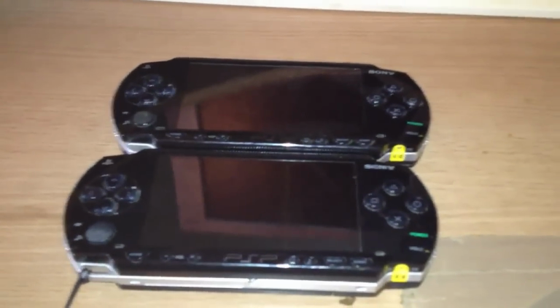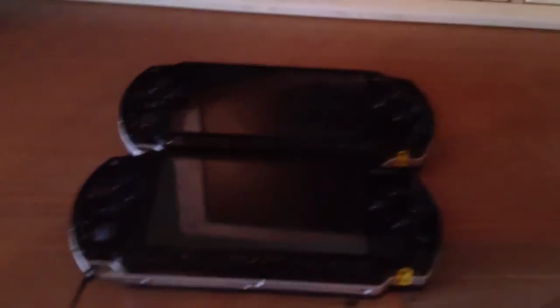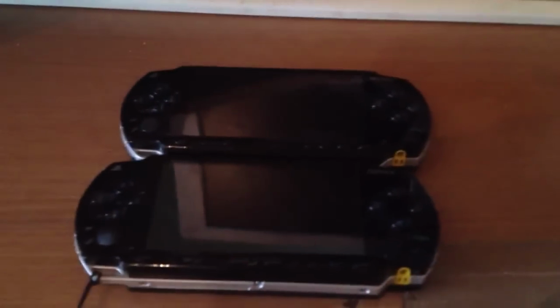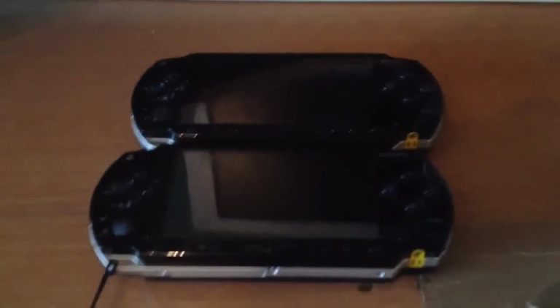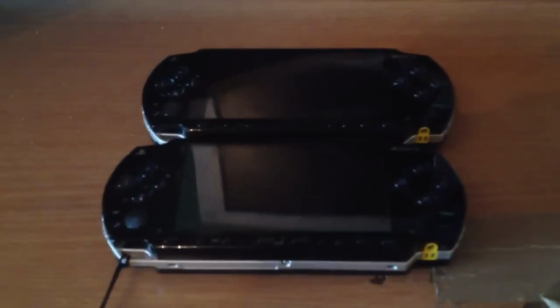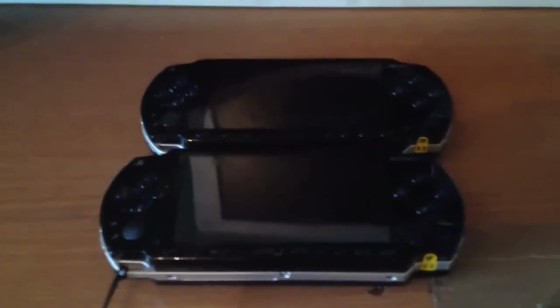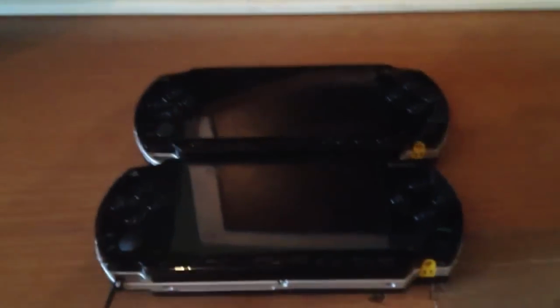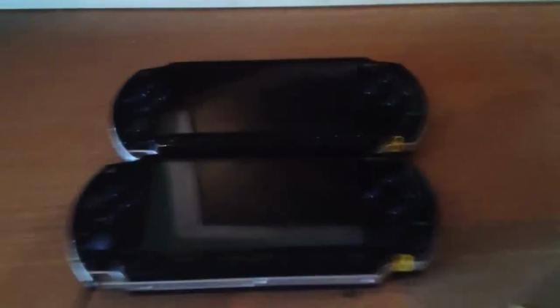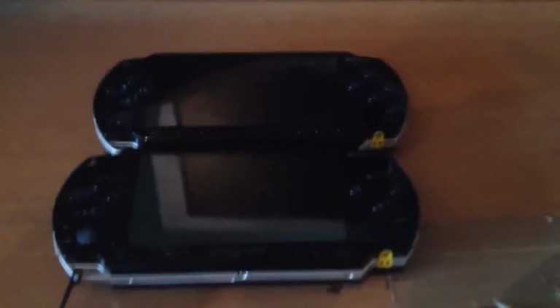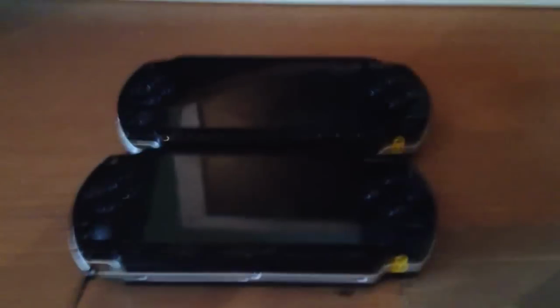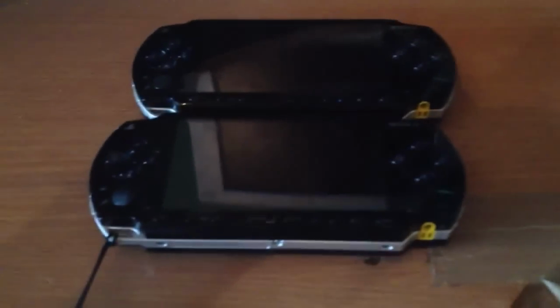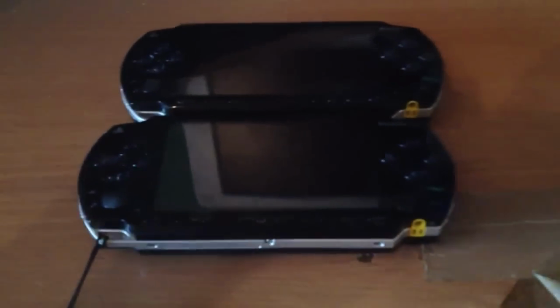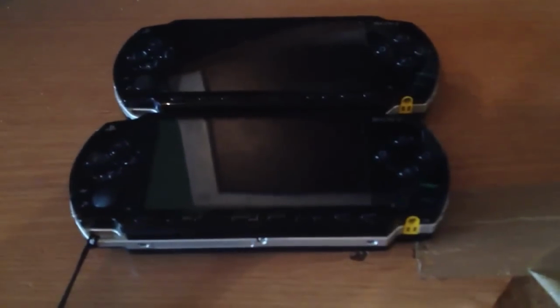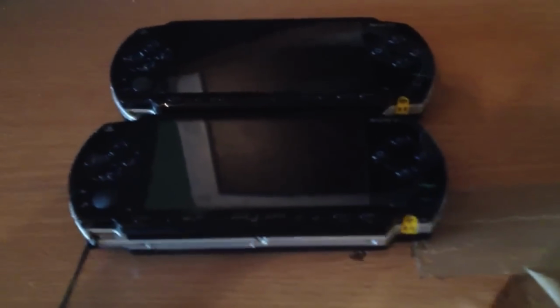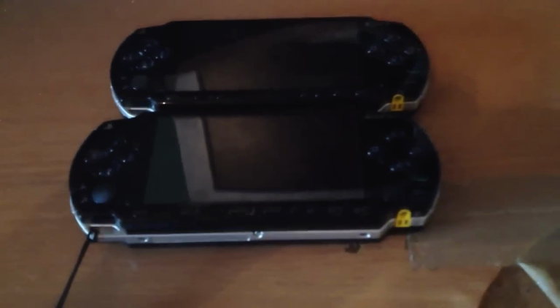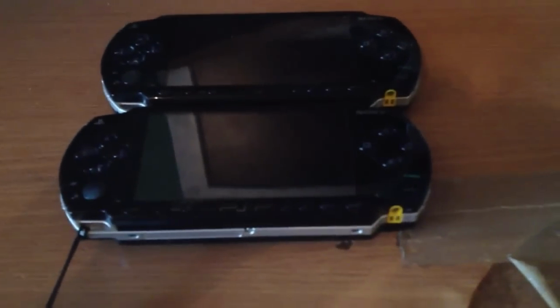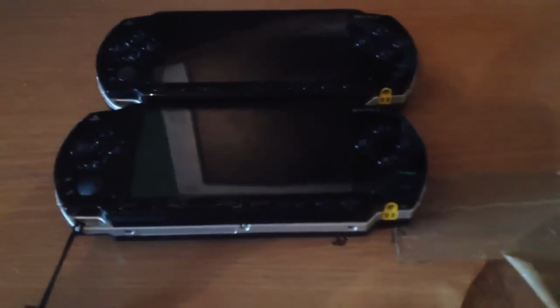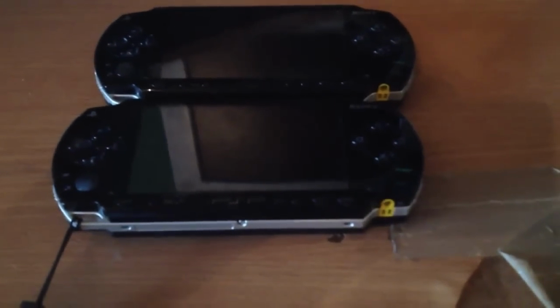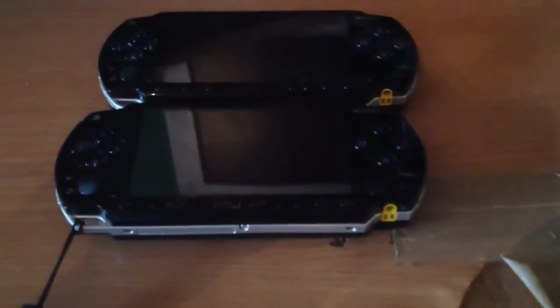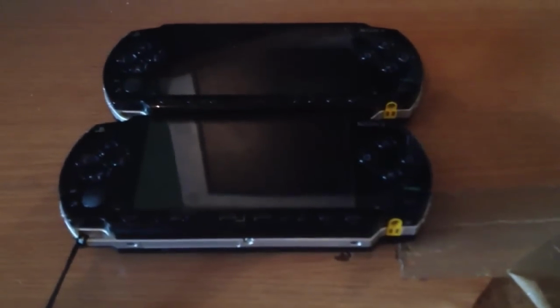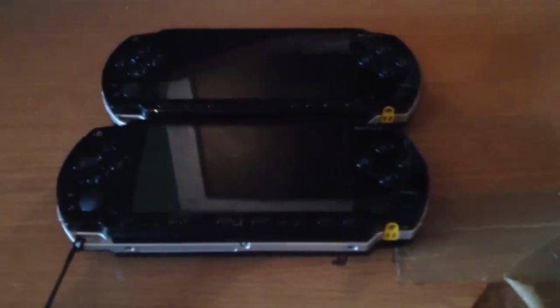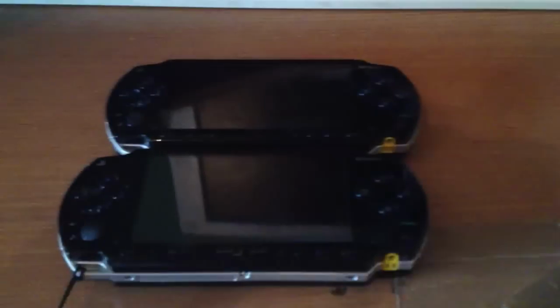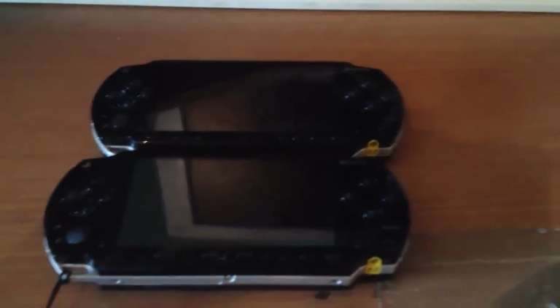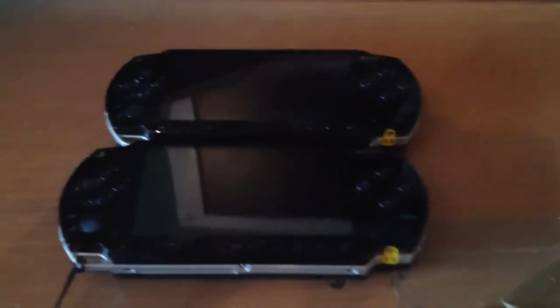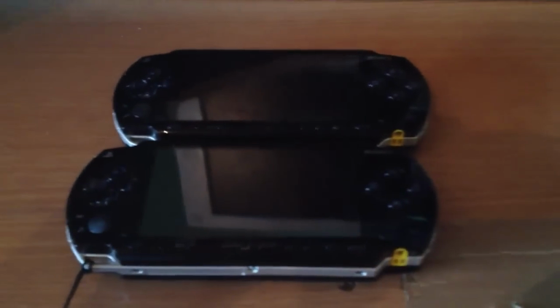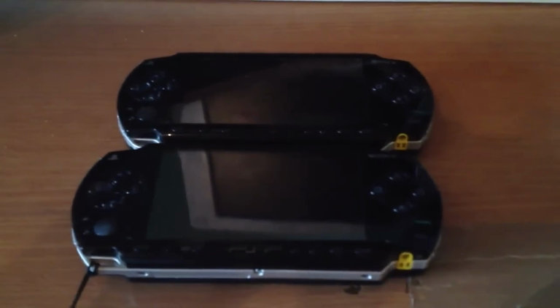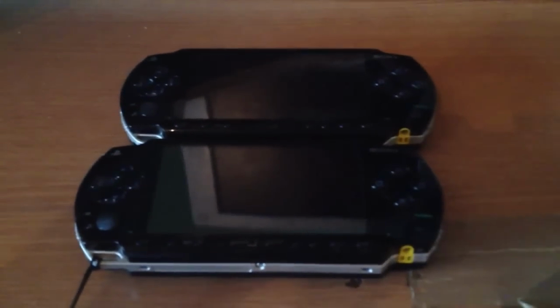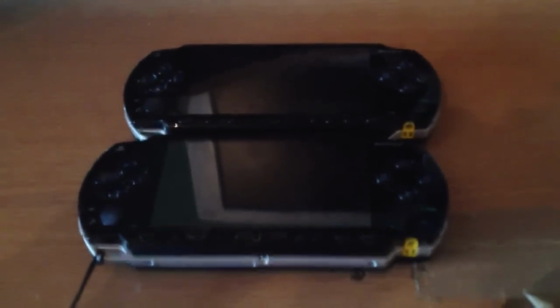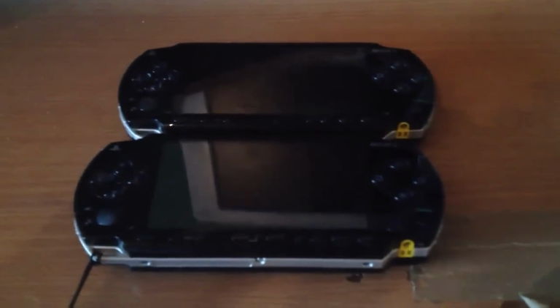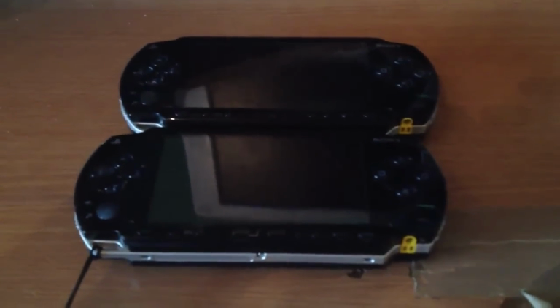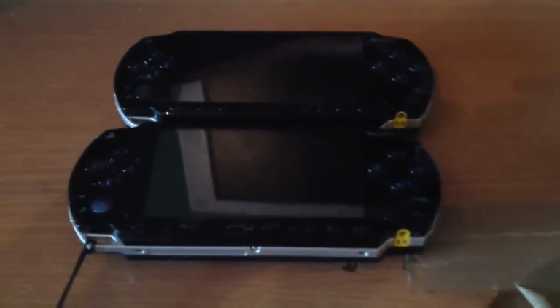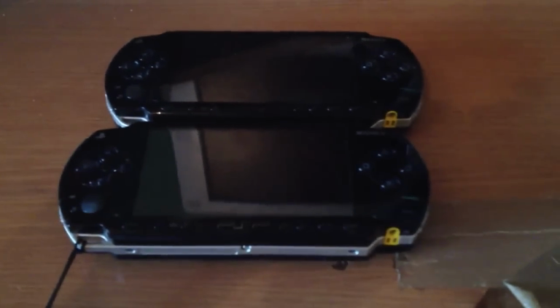Yo, what's up guys, it's me ZZ. Today I will show you that it's possible to install version 1.00 on every PlayStation Portable 1000.